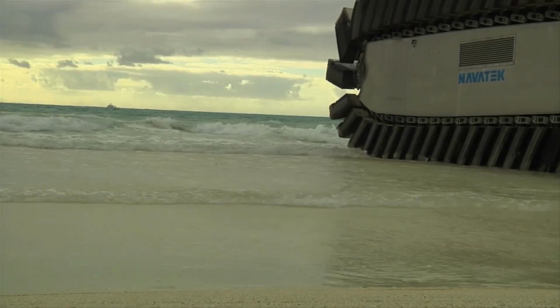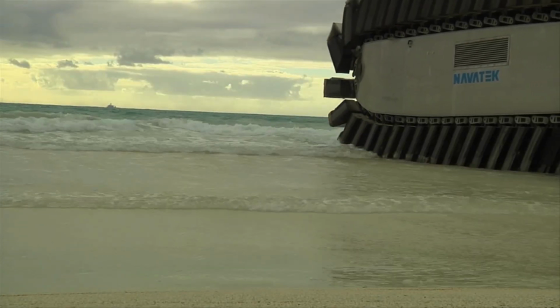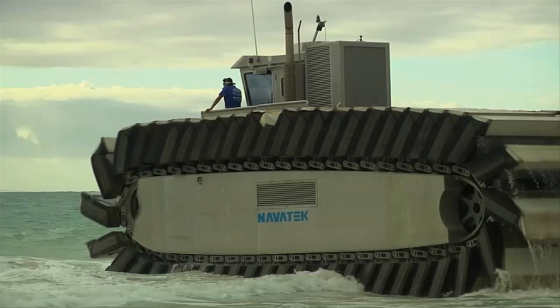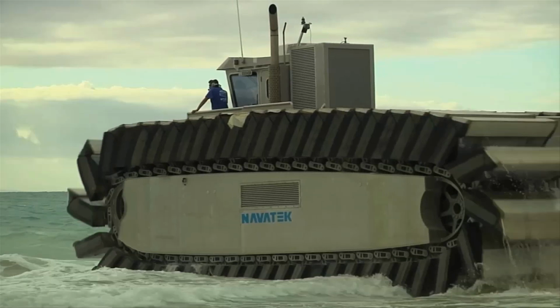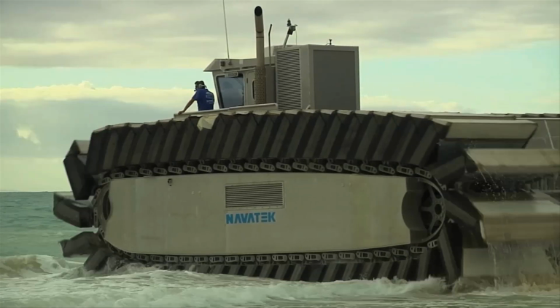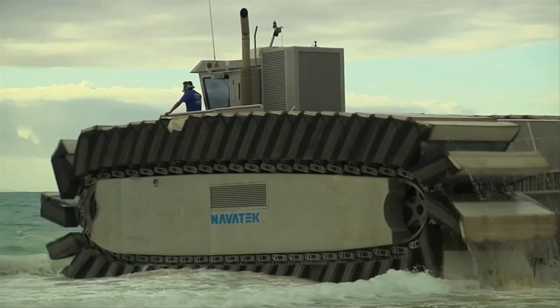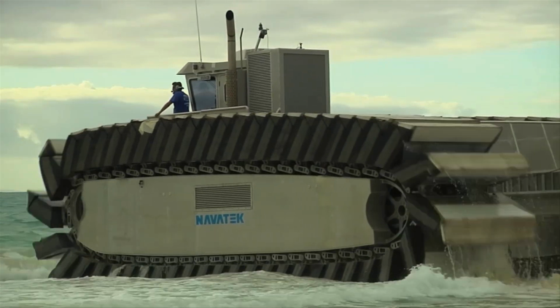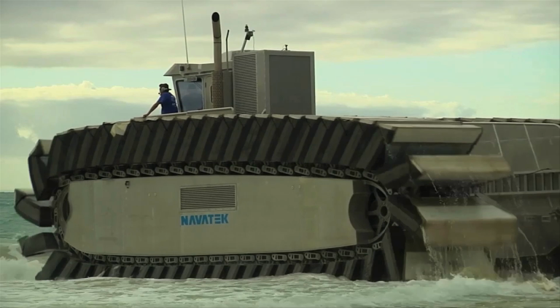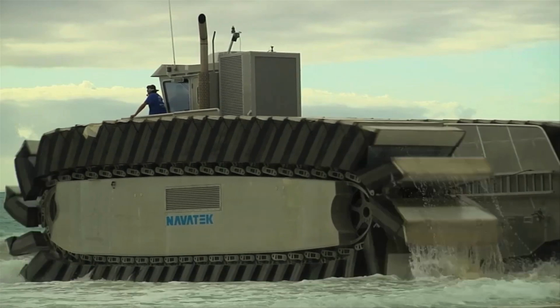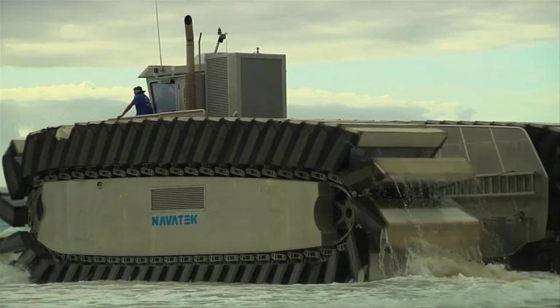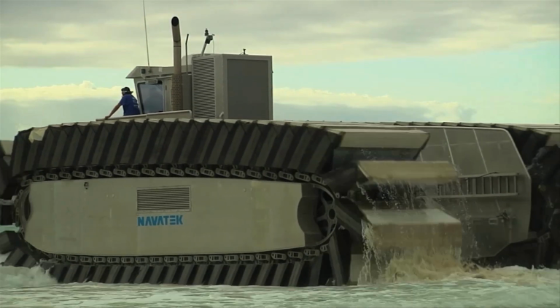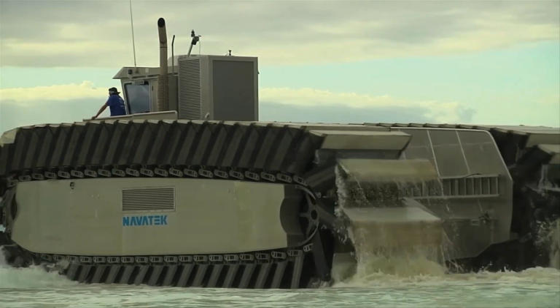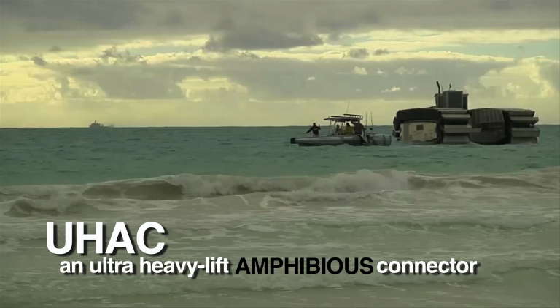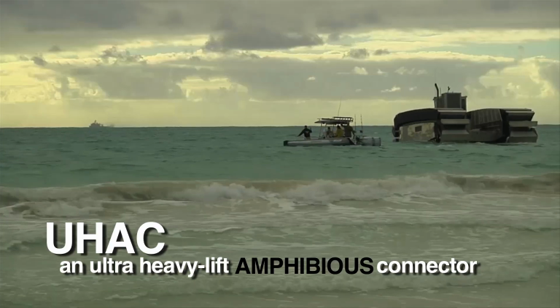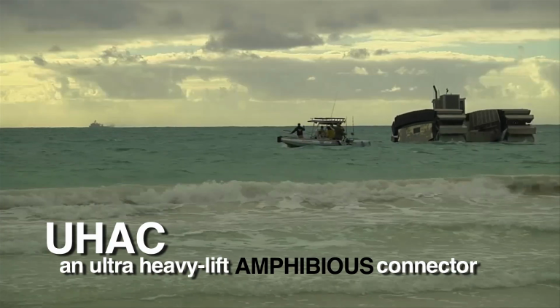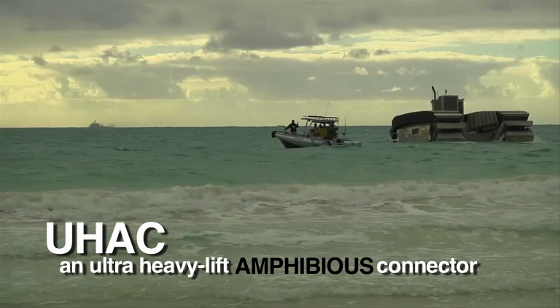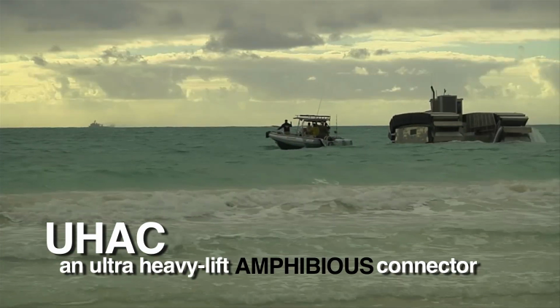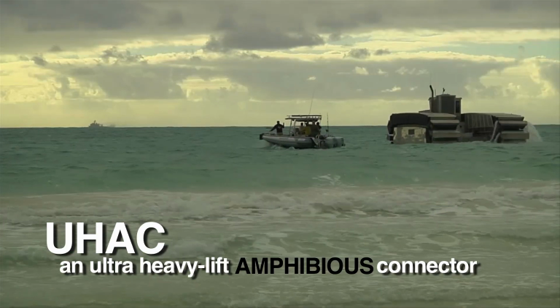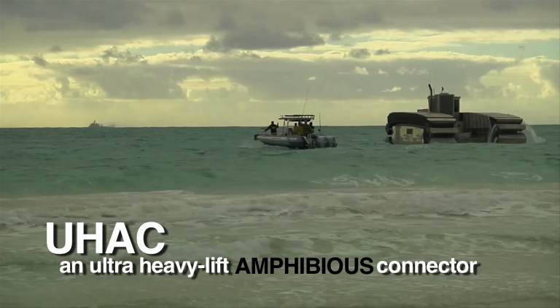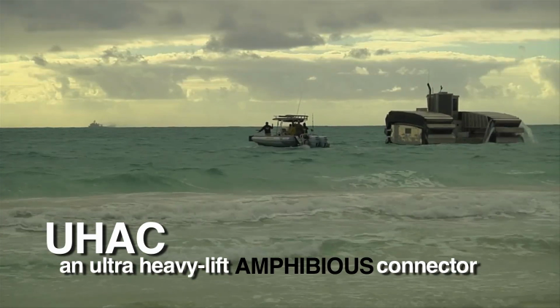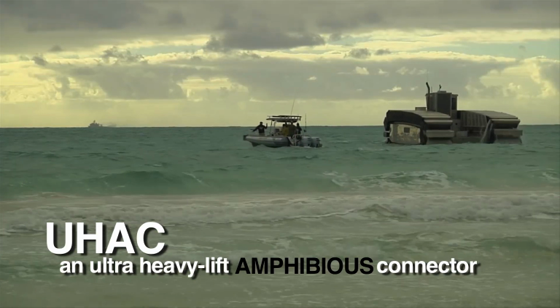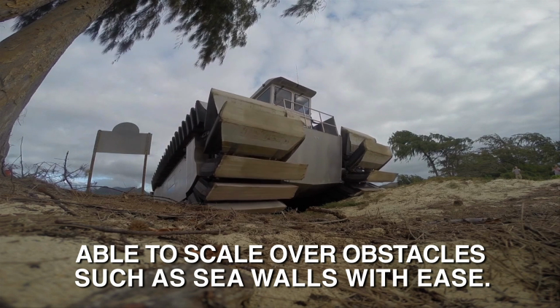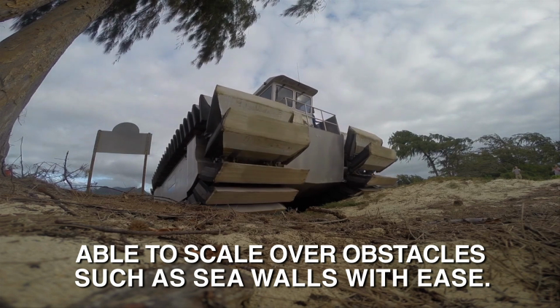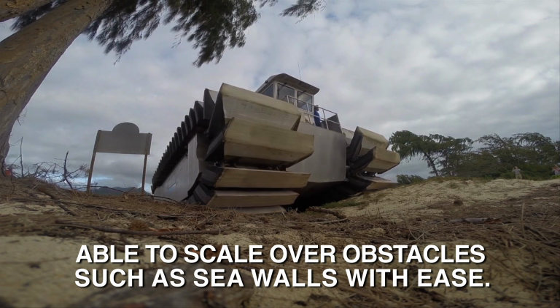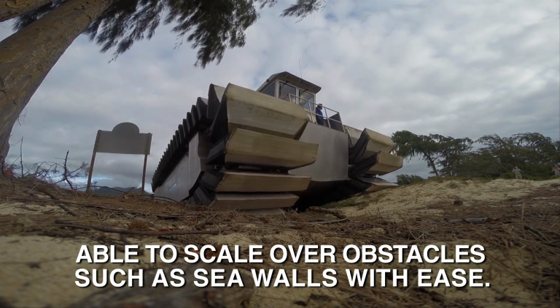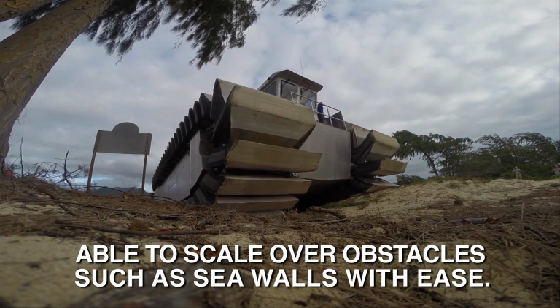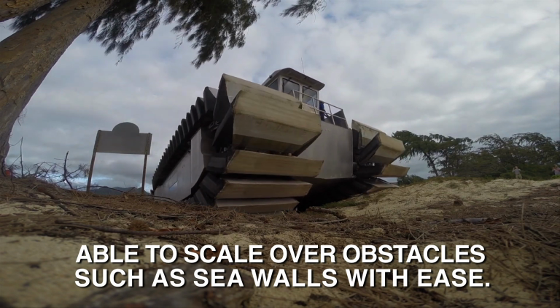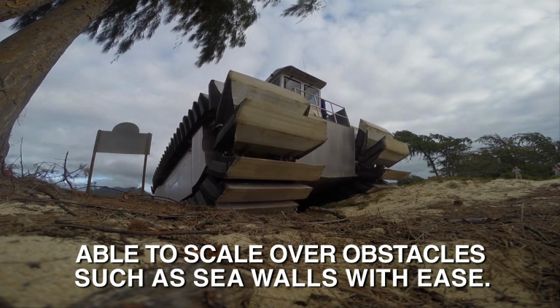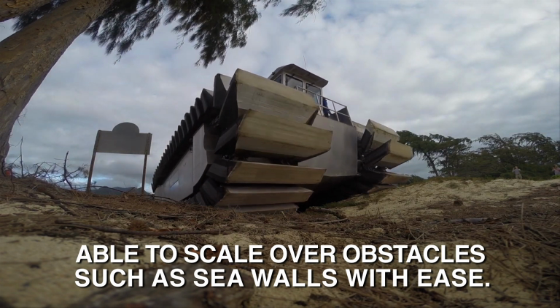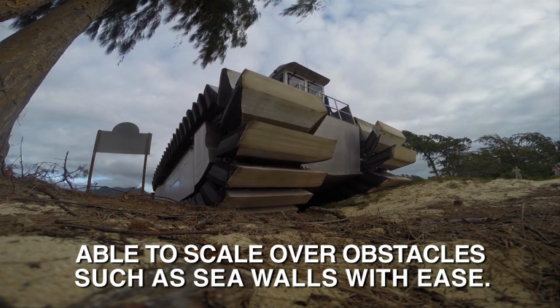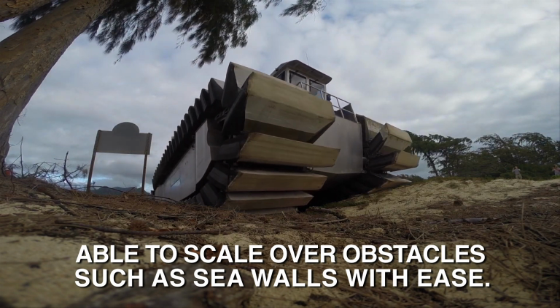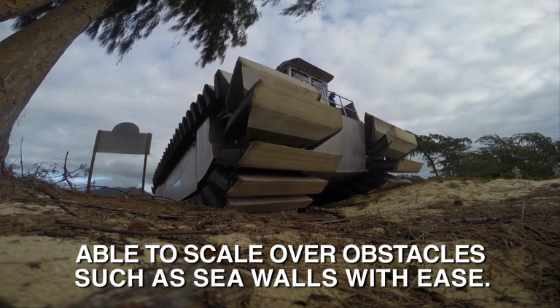An example of a successful experimentation project is the UHAC, an Ultra Heavy Lift Amphibious Connector. We'll also be able to scale over obstacles such as sea walls with ease.